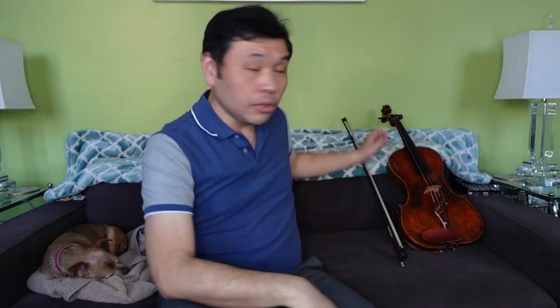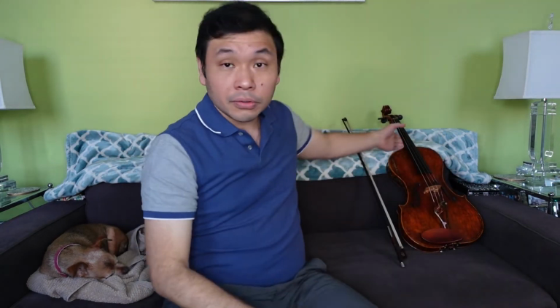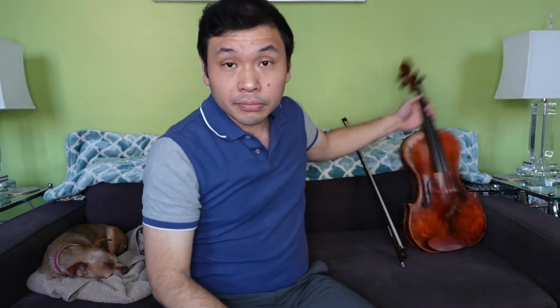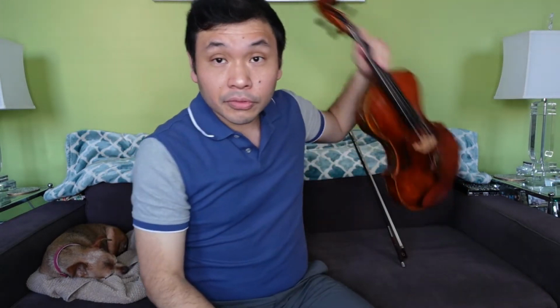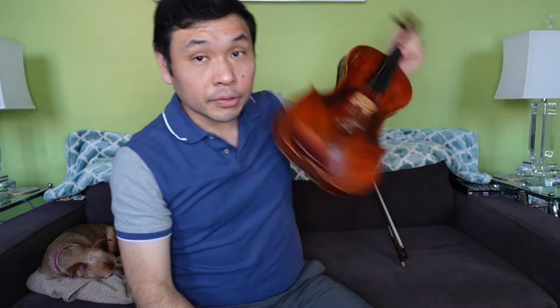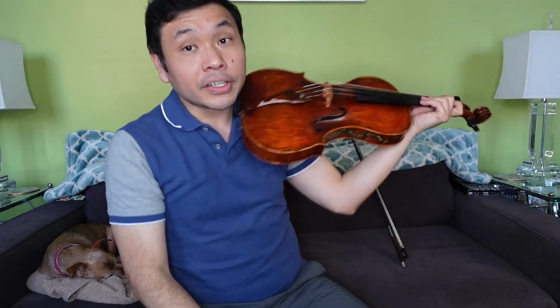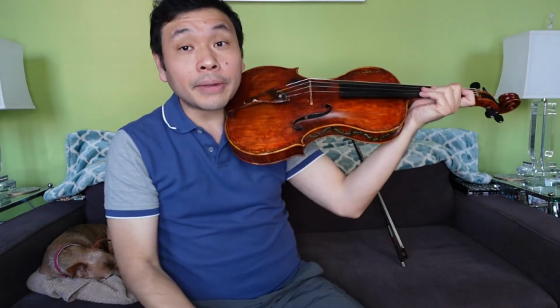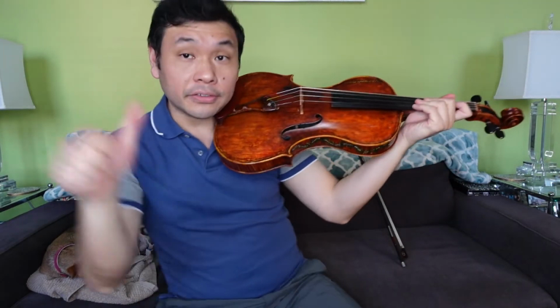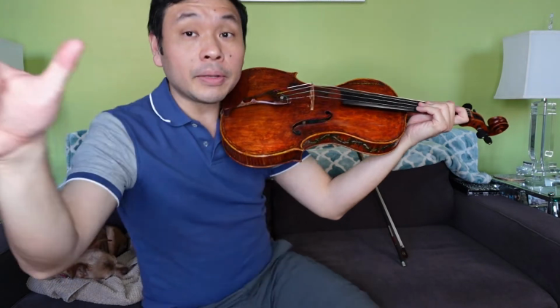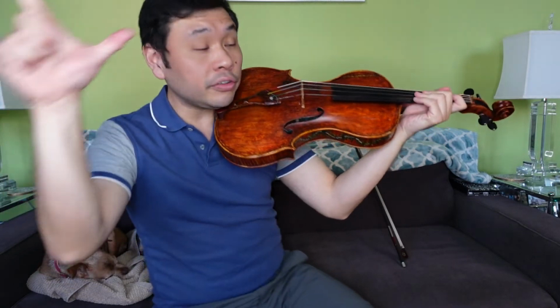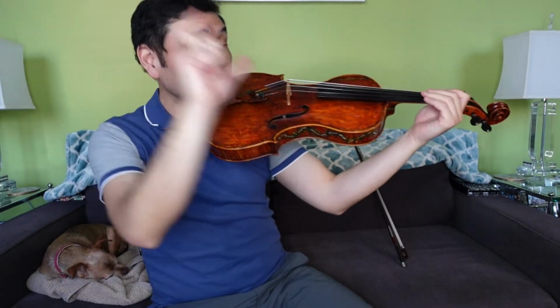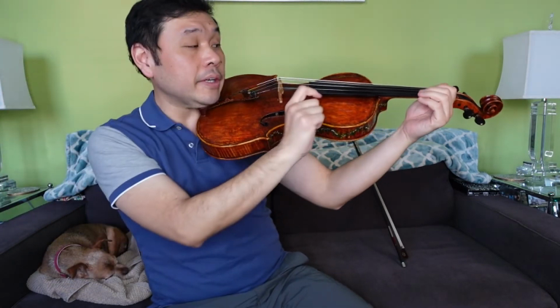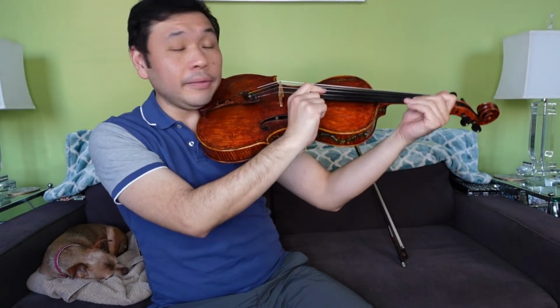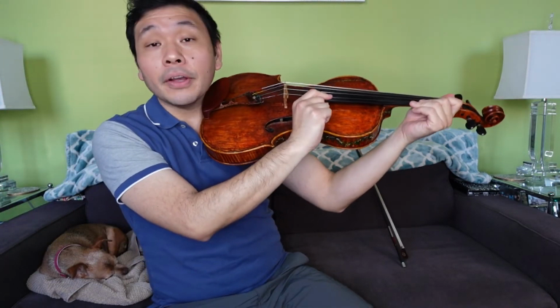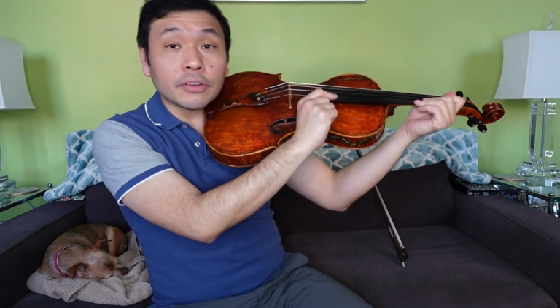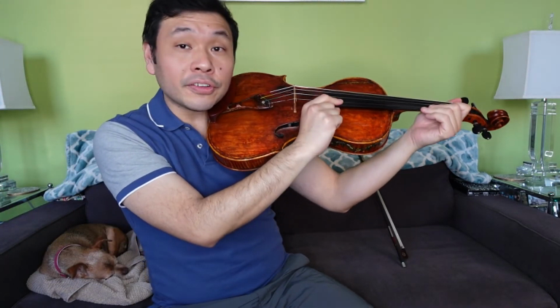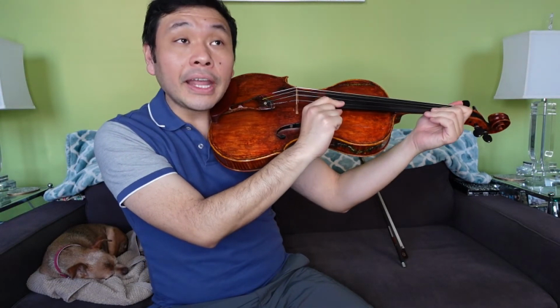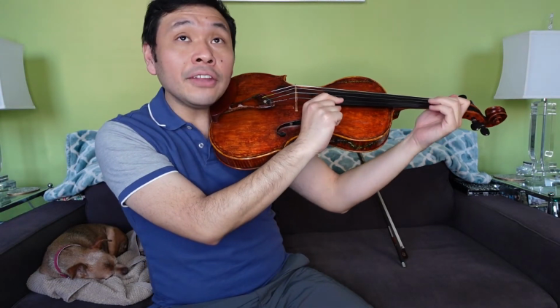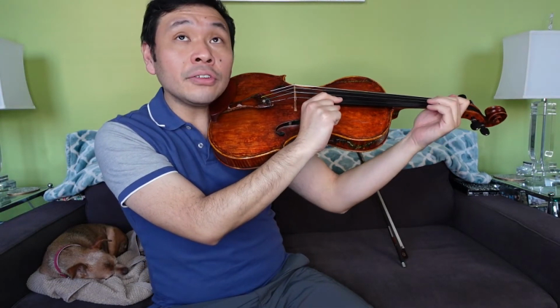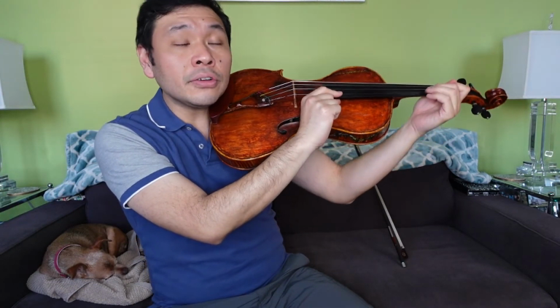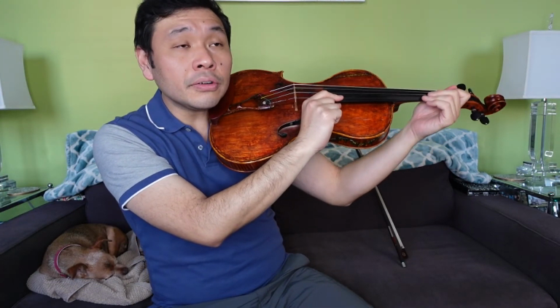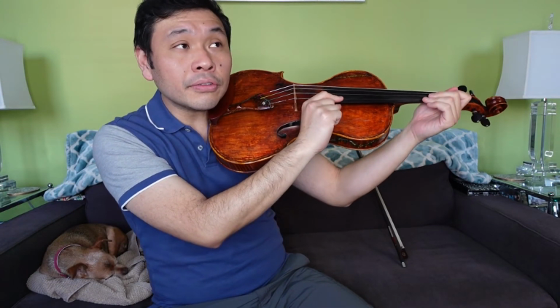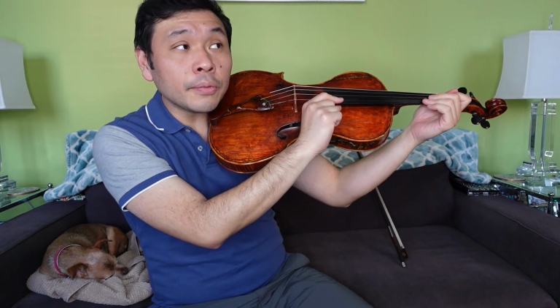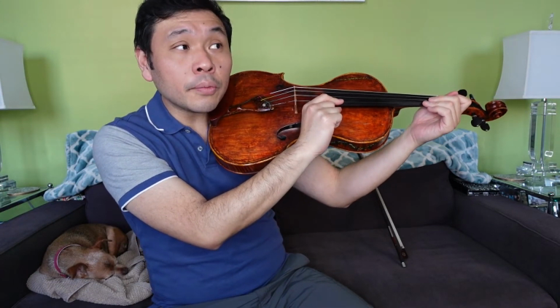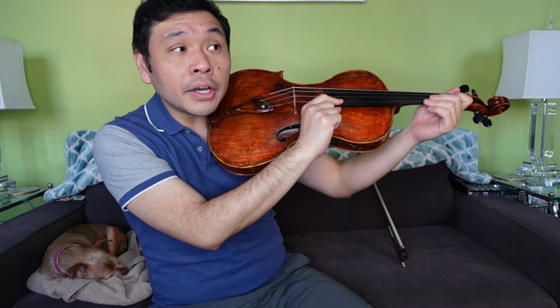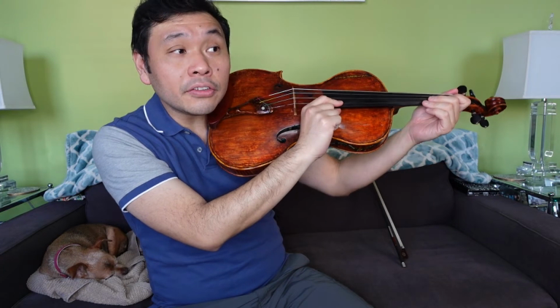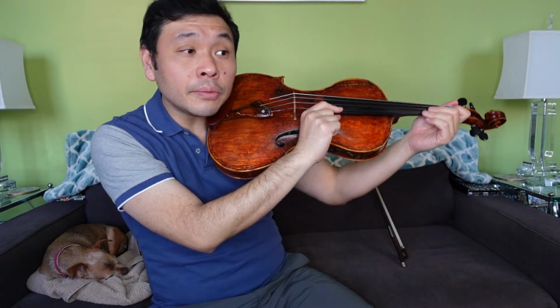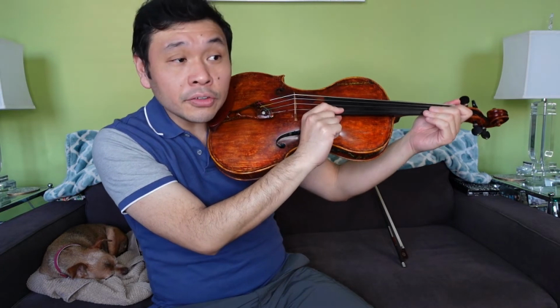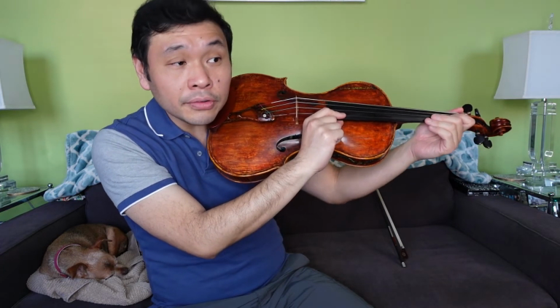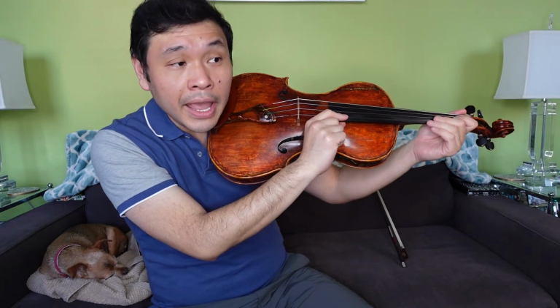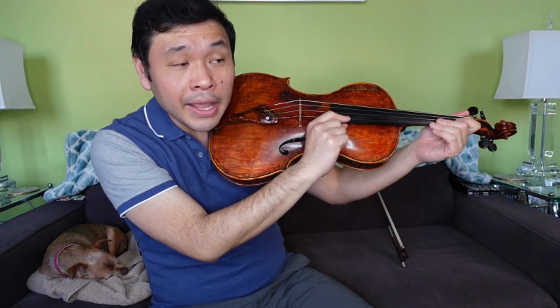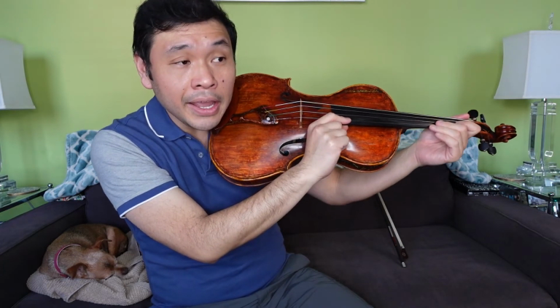Time for pizzicato practice — thumb and point your finger. Here we go, first line. A, two, two, three, one, one. D, one, two, three, A, A, A.